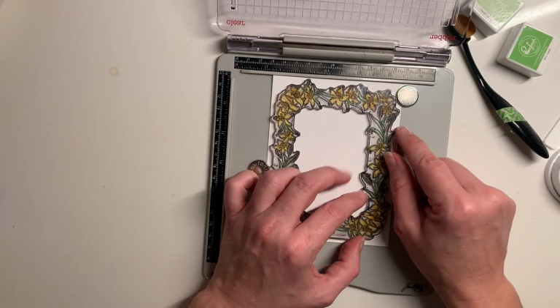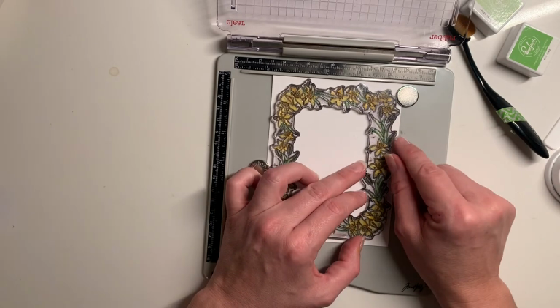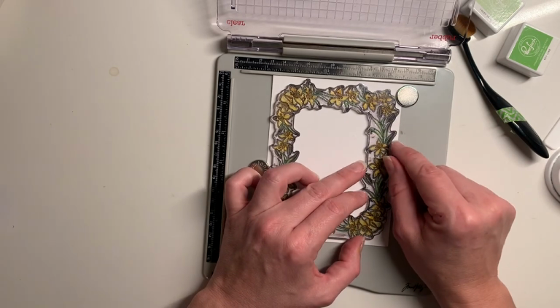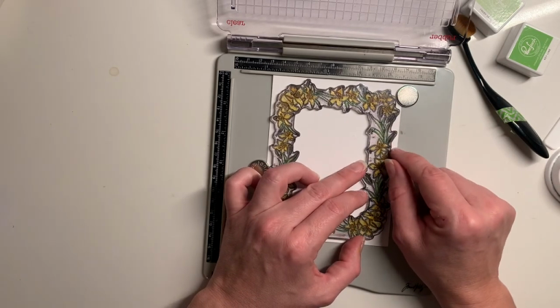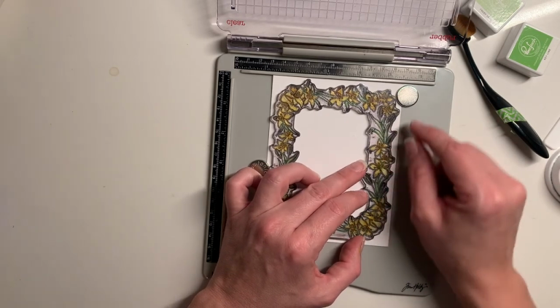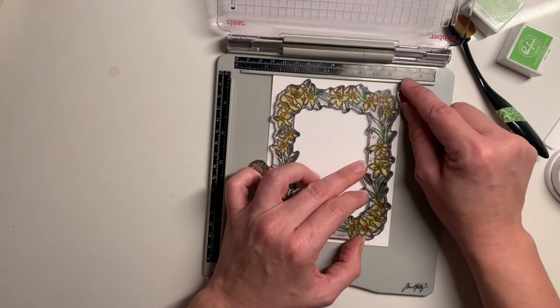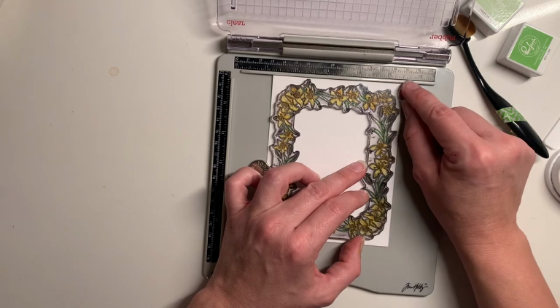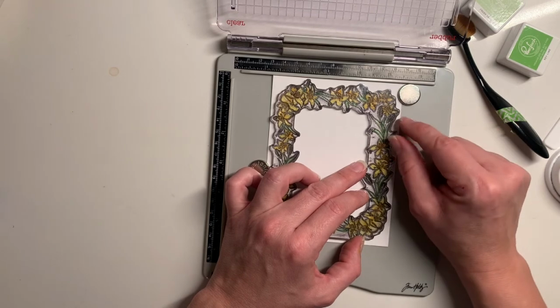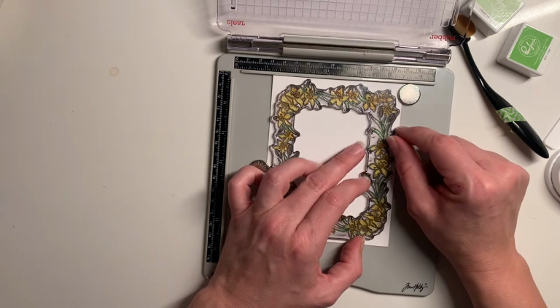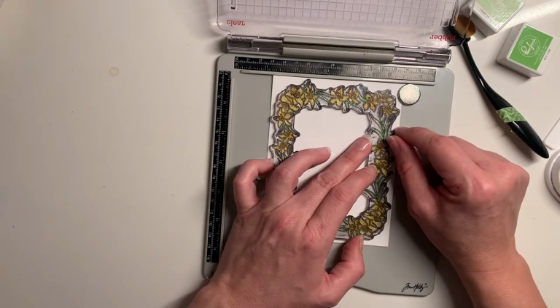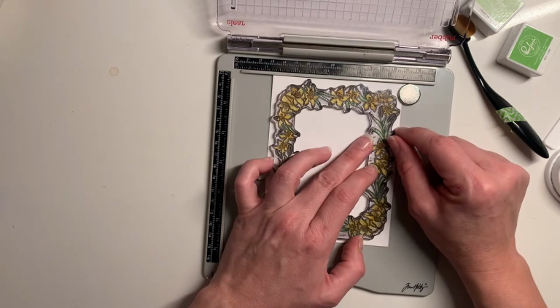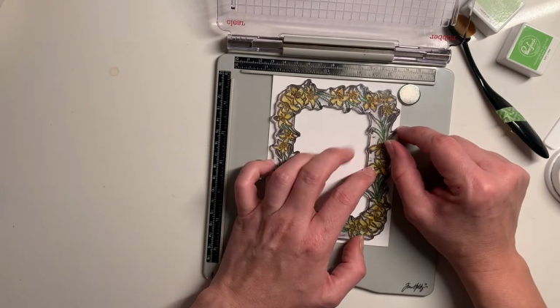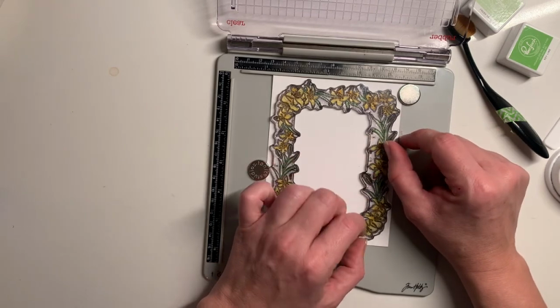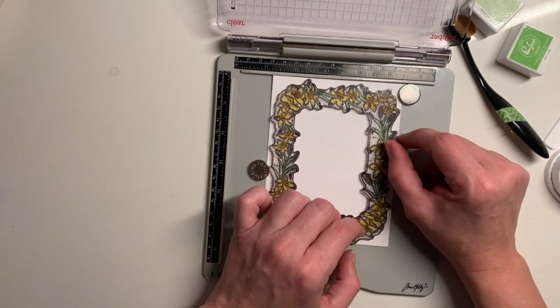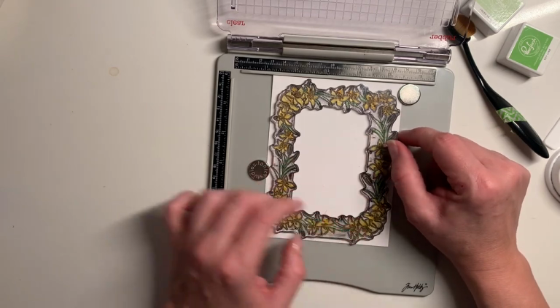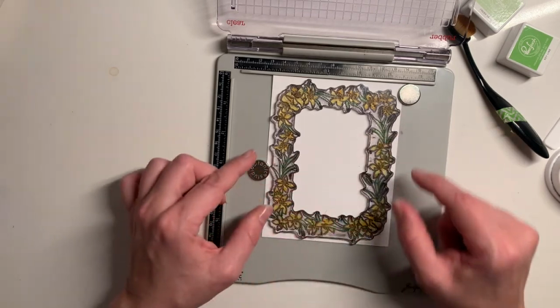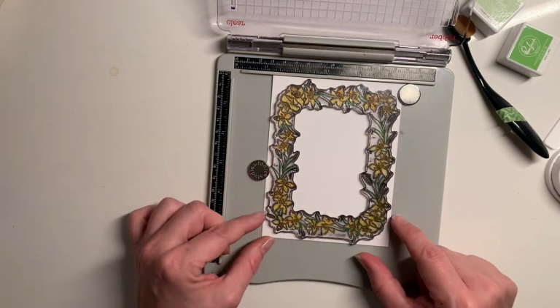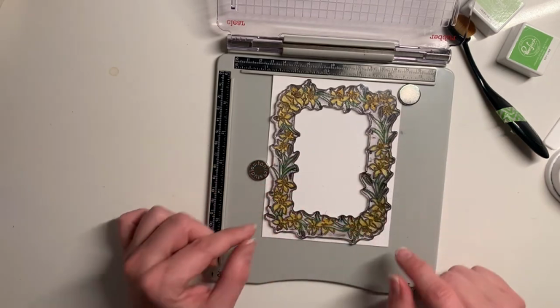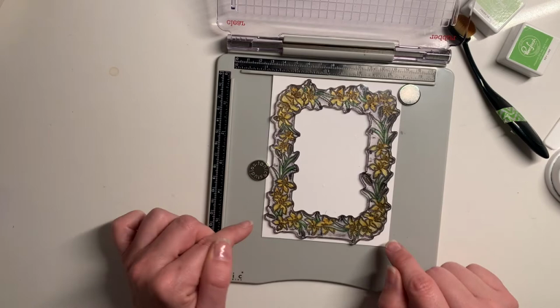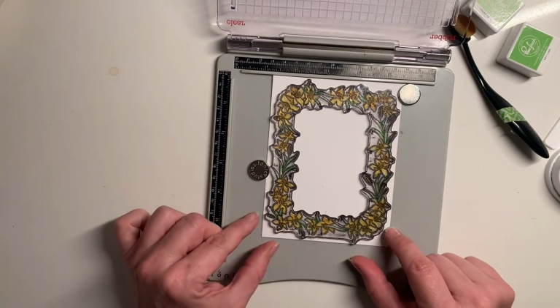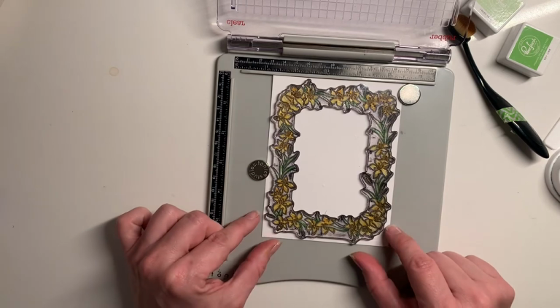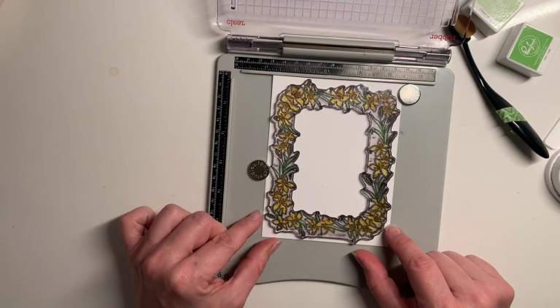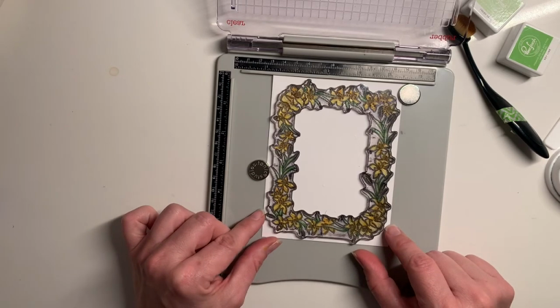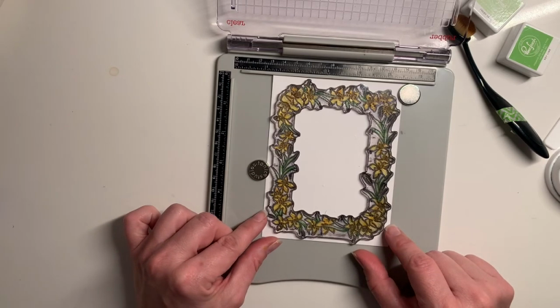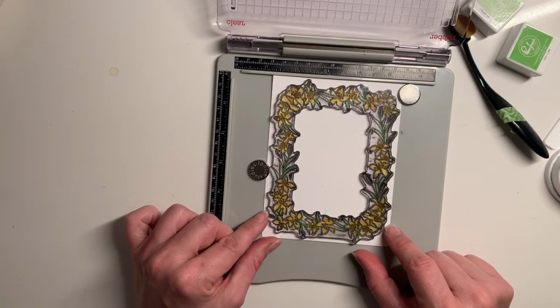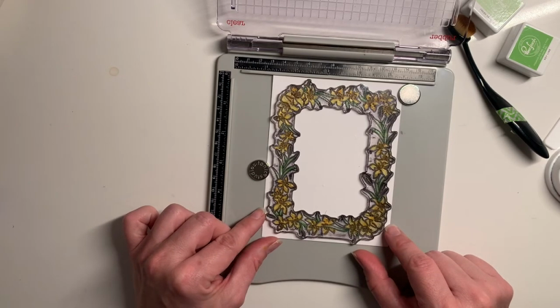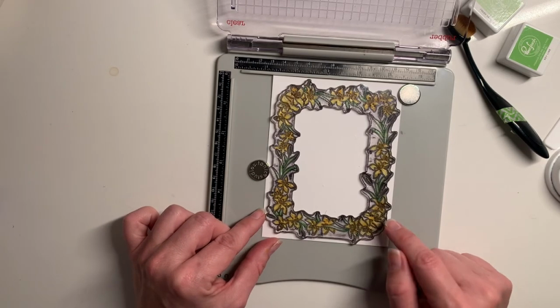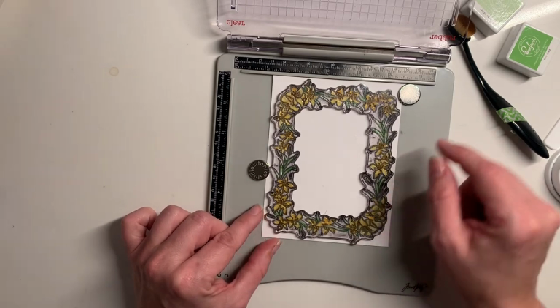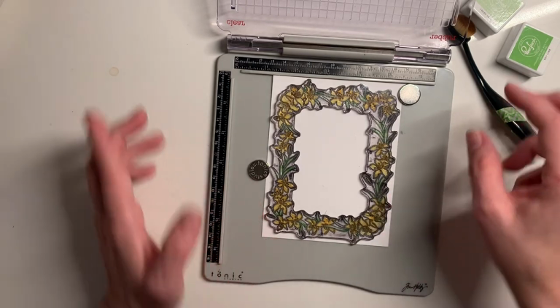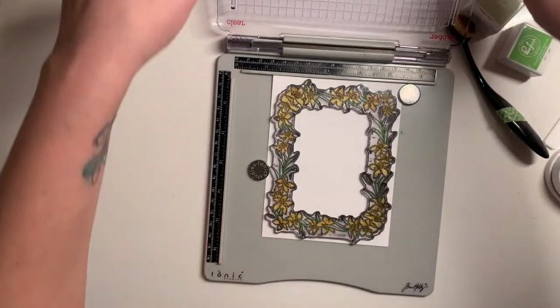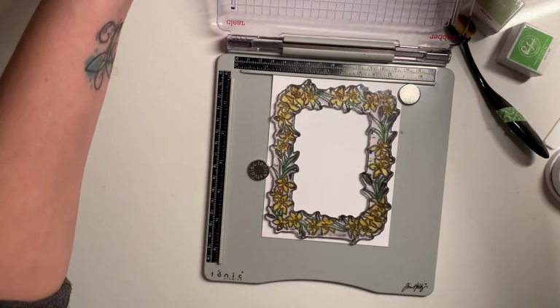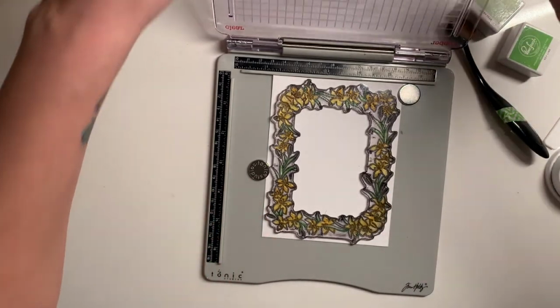I bet that if I would have done those buds just a little bit darker, or if they had been in brown, that would be a really good reference point to line up with.